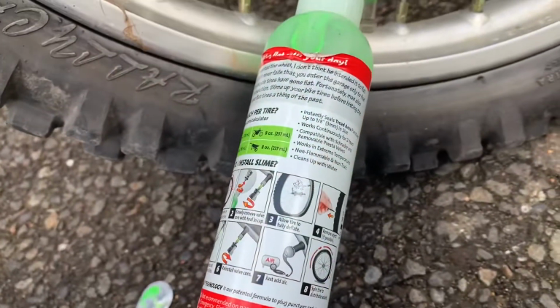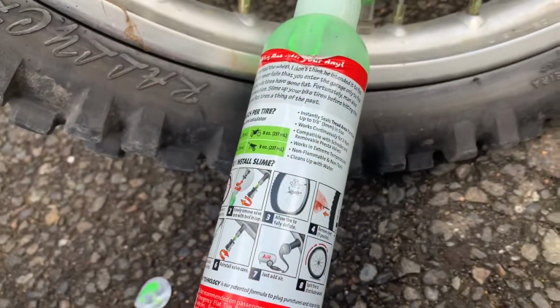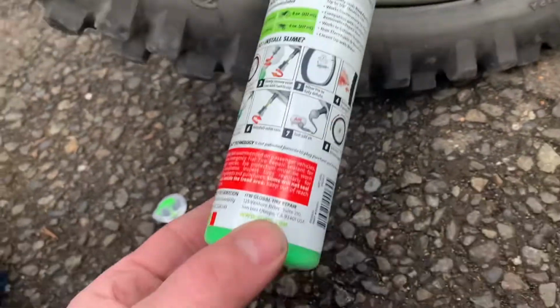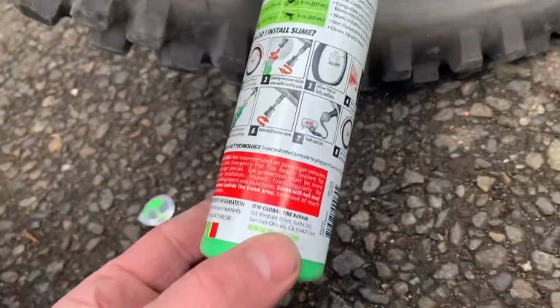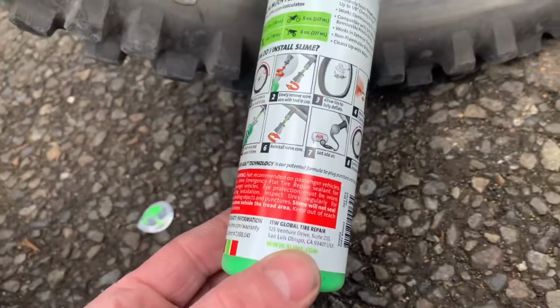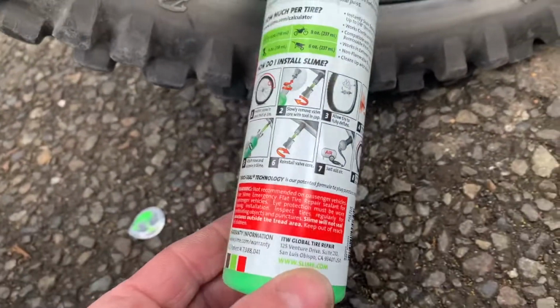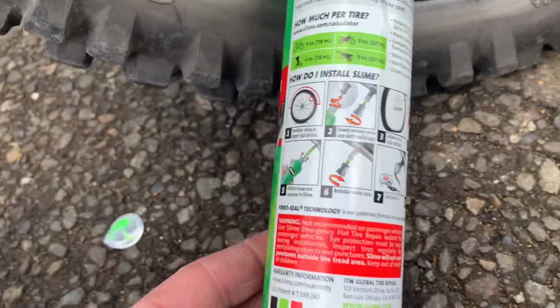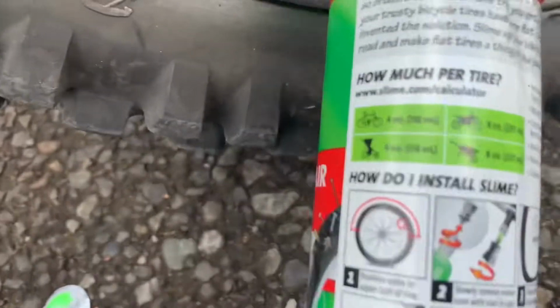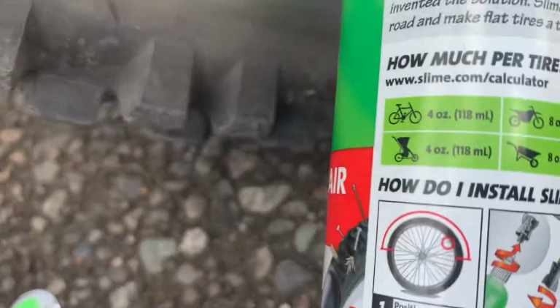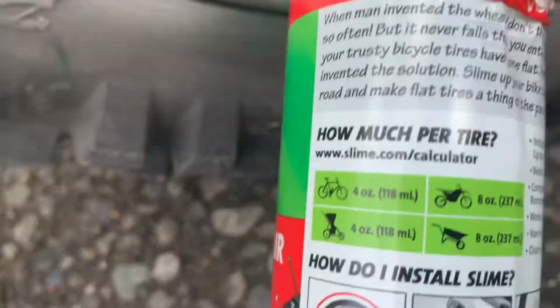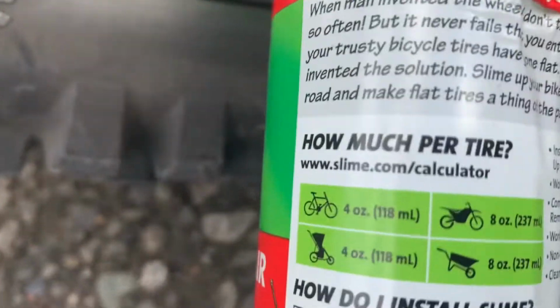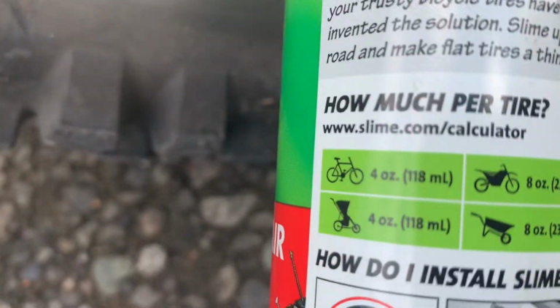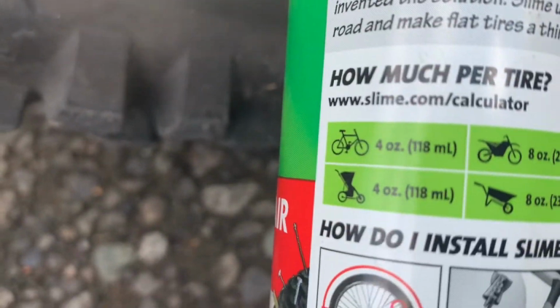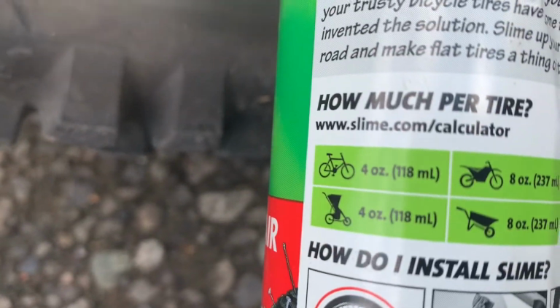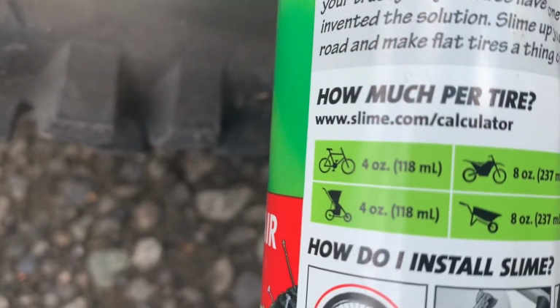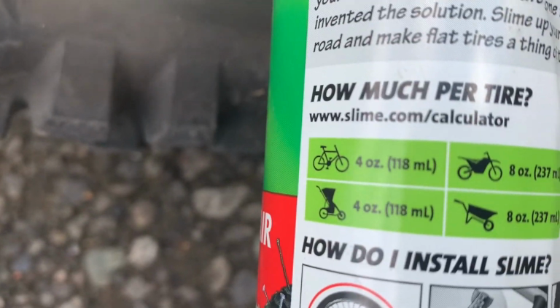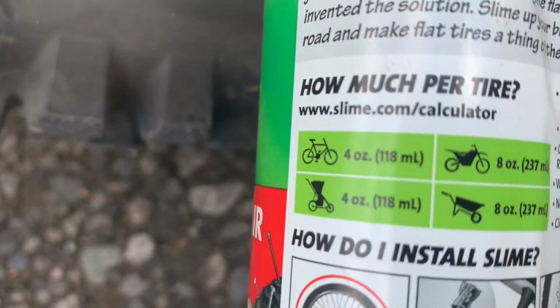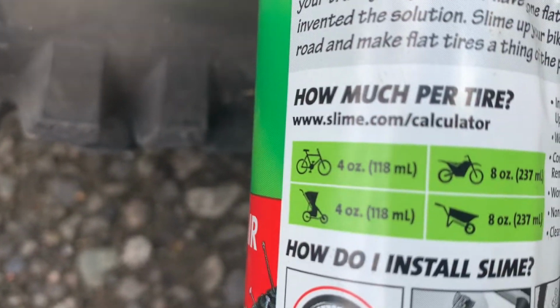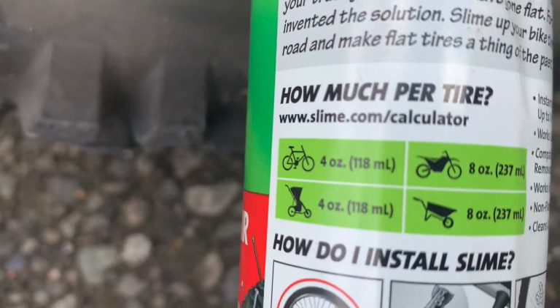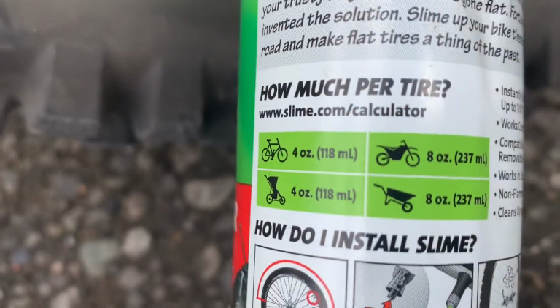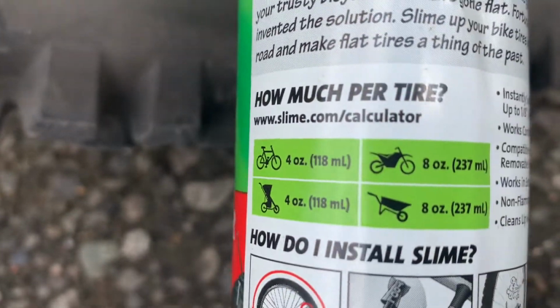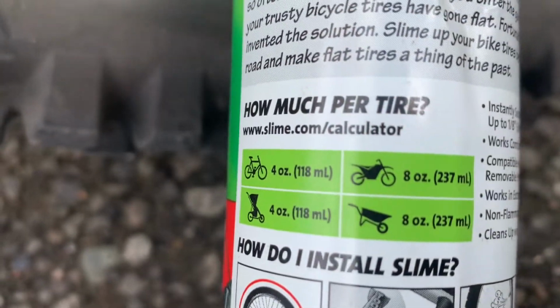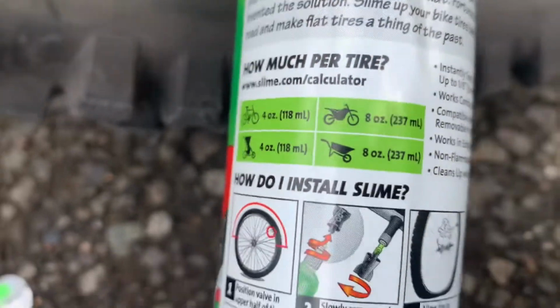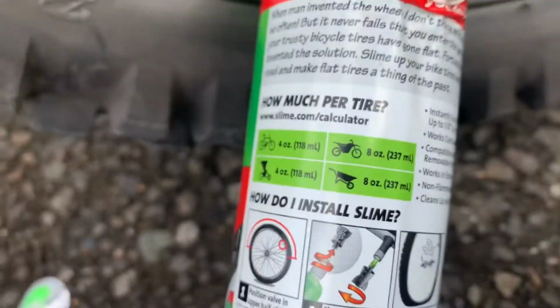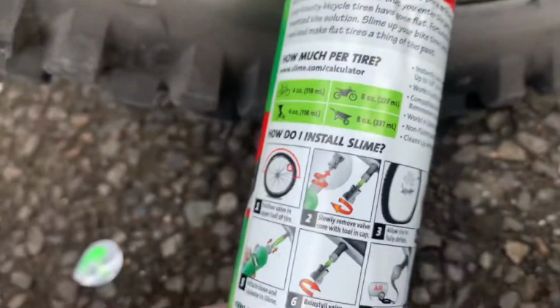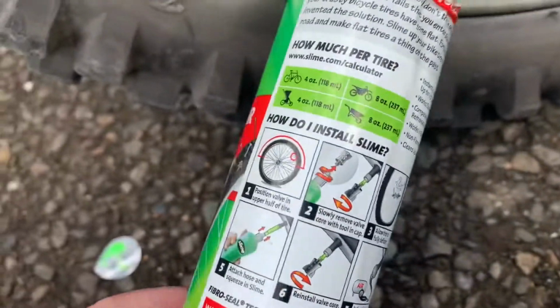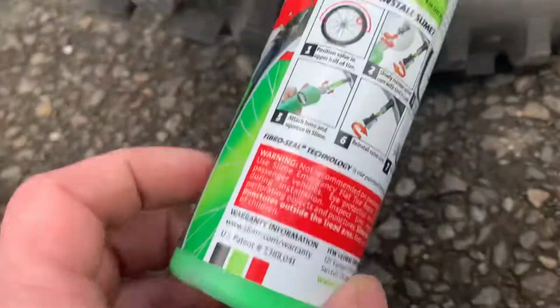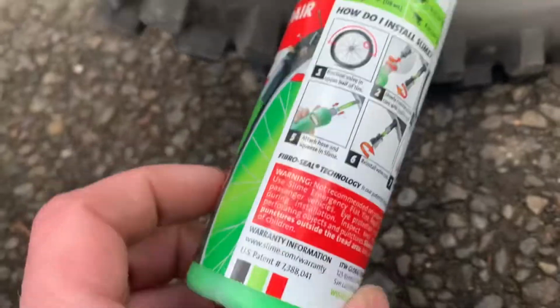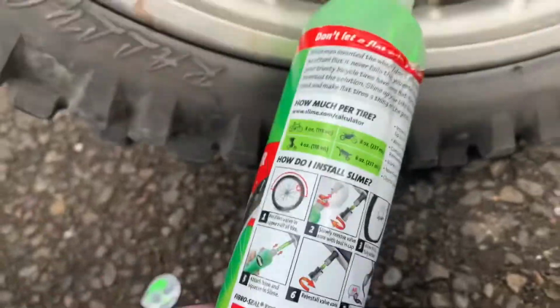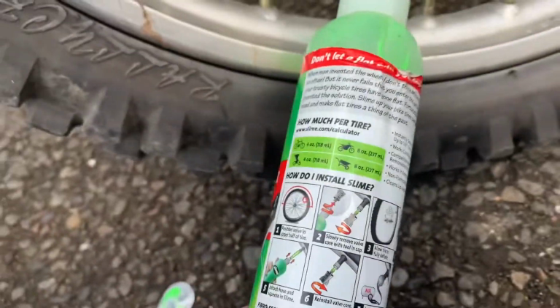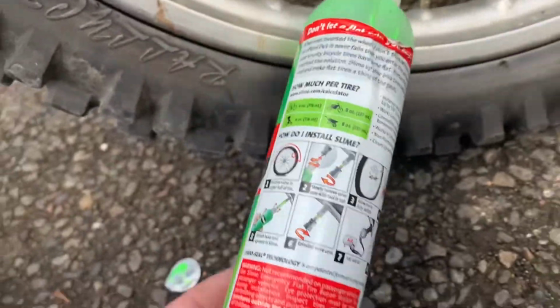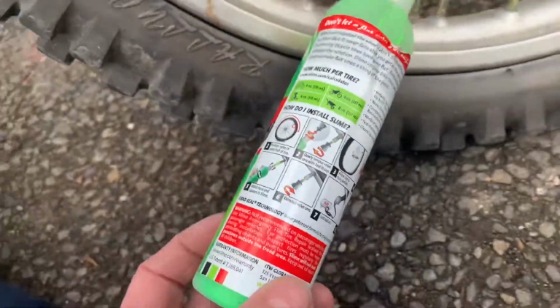They give some recommendations for ounces here. So for a bike, four ounces; motorcycle, eight. So I did probably a little more than eight.